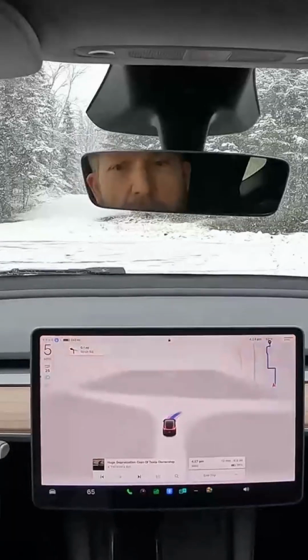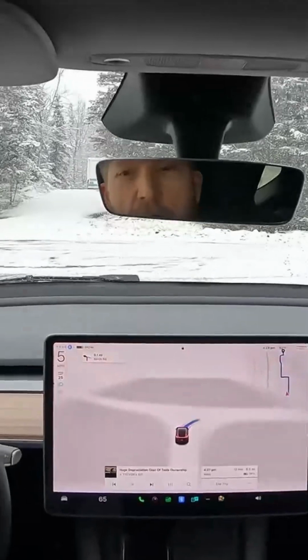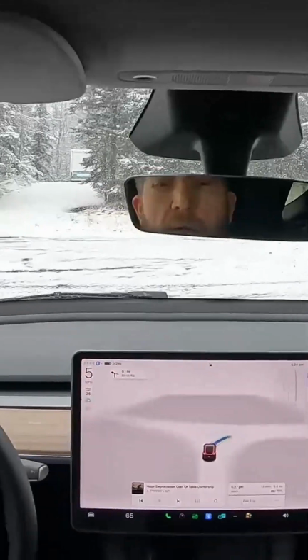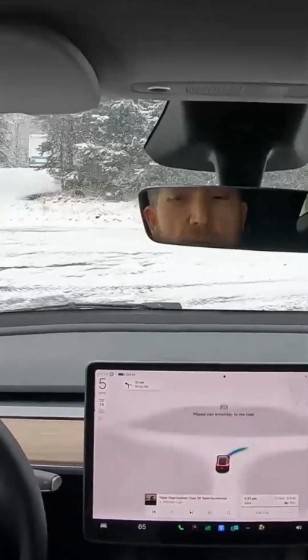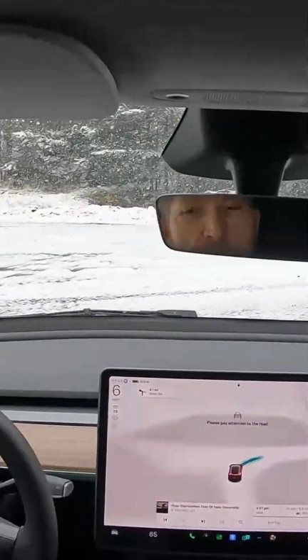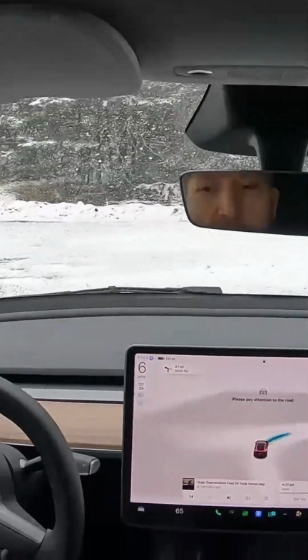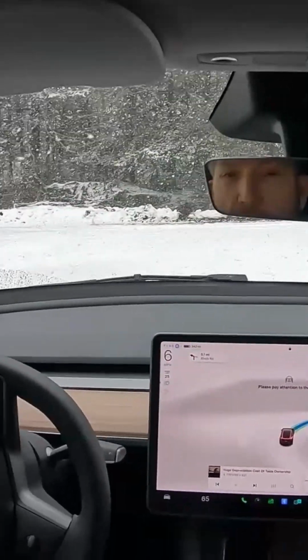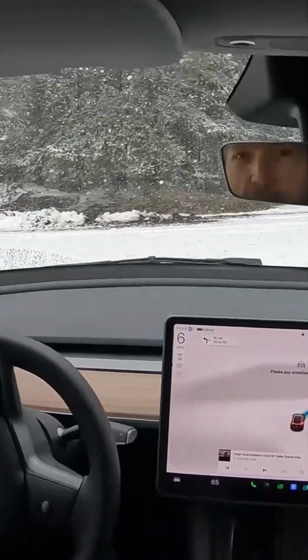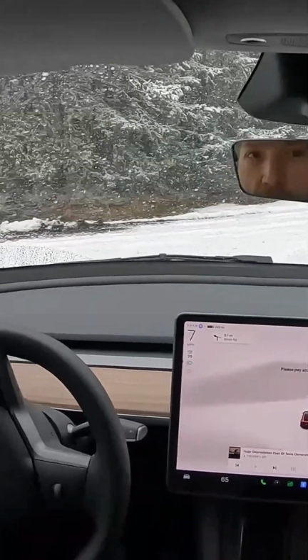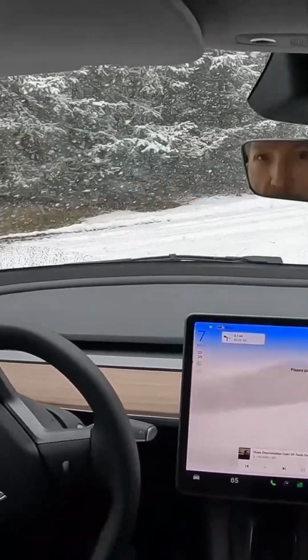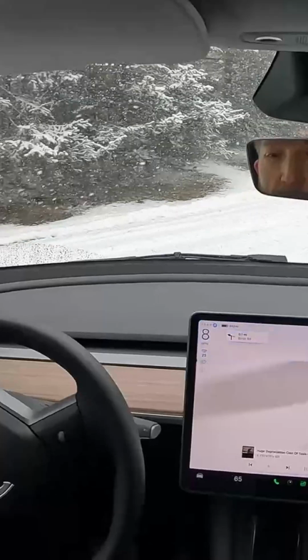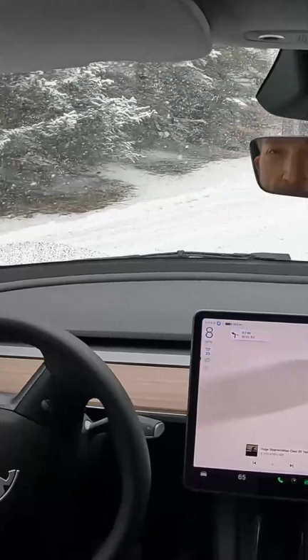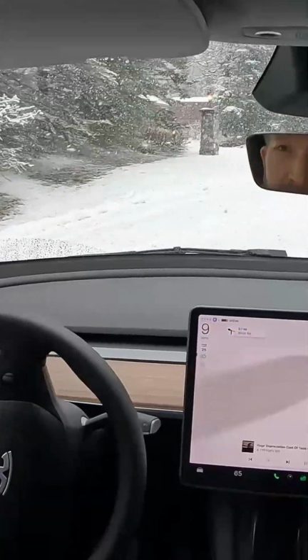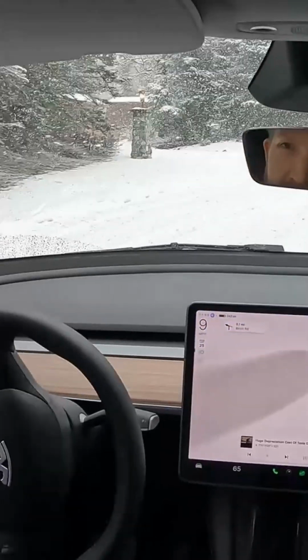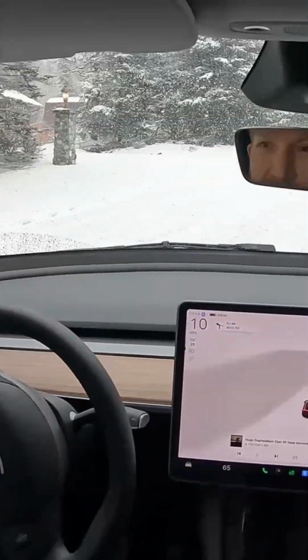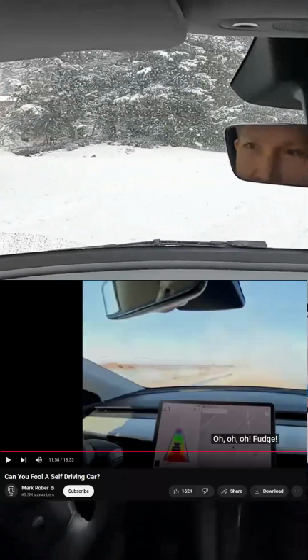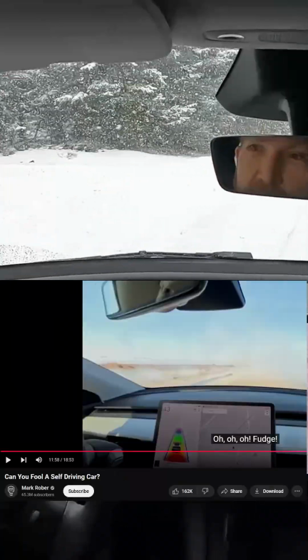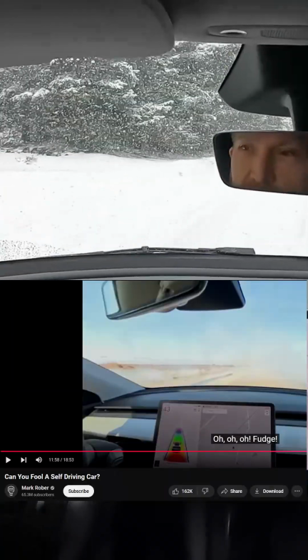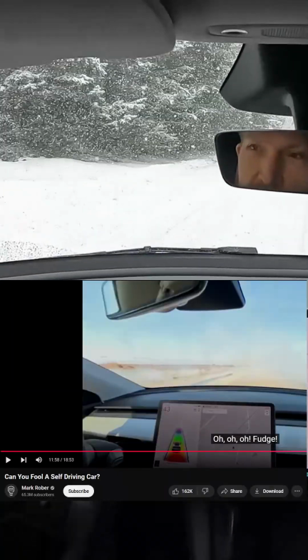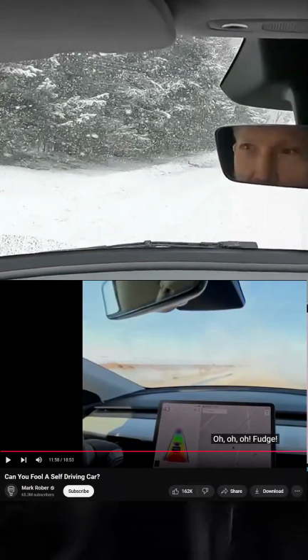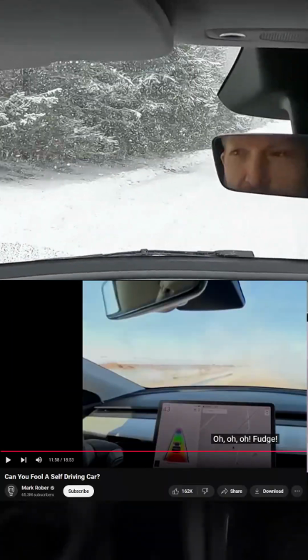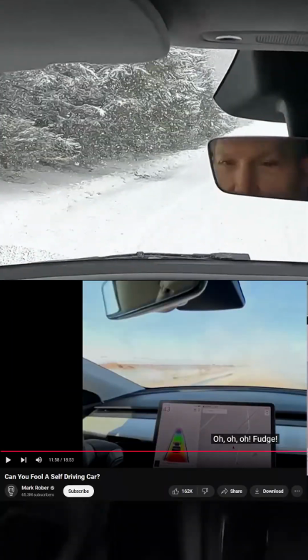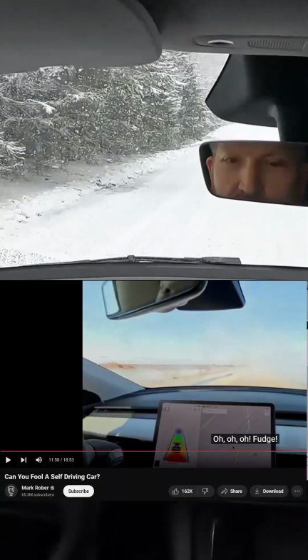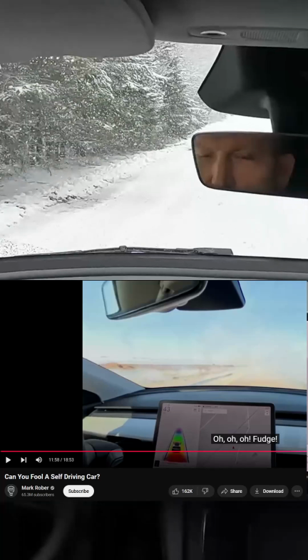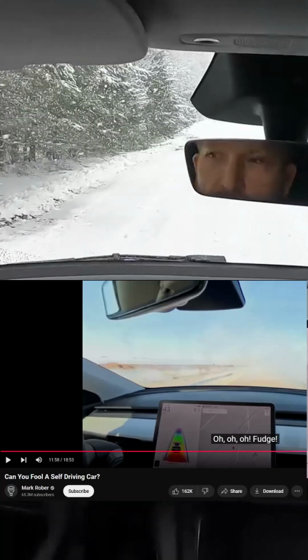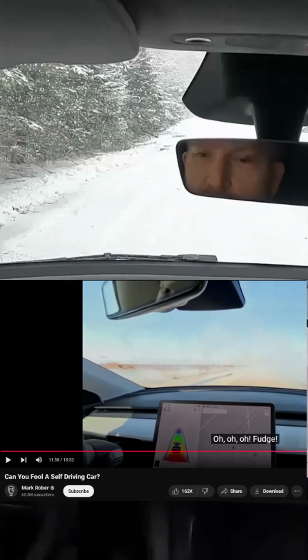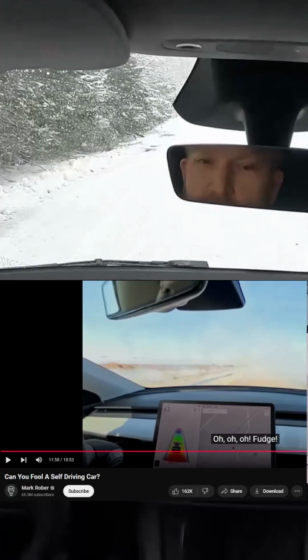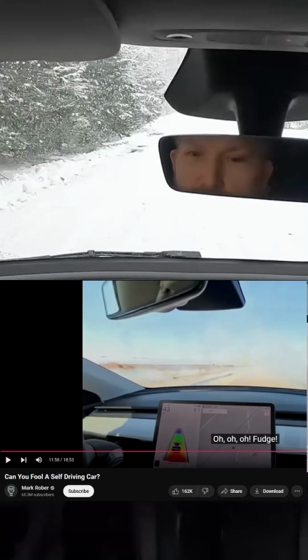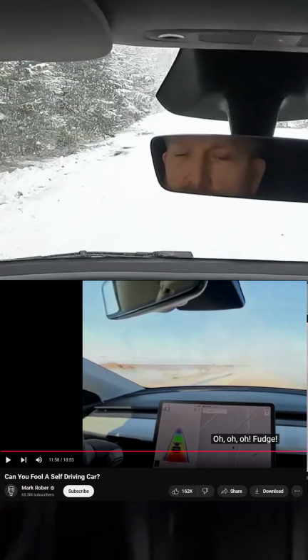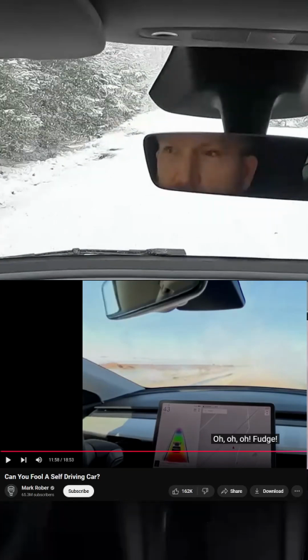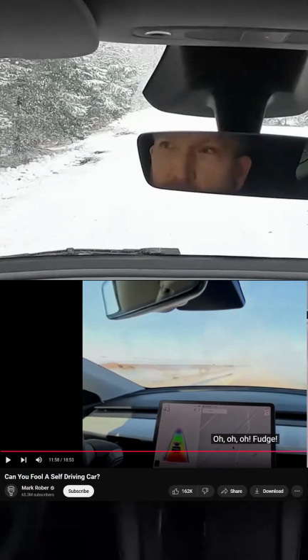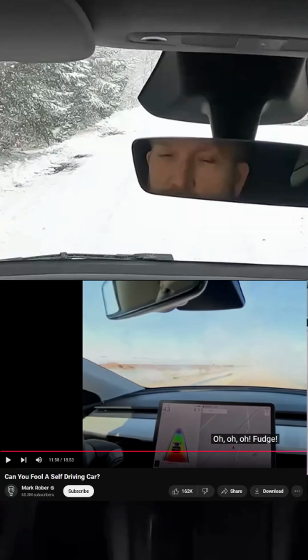This video is misleading because the title was 'Can you fool a self-driving car?' and then they did not use full self-driving. In the fog test they showed that it was autopilot, which is good, except most people don't know the difference between autopilot and full self-driving.